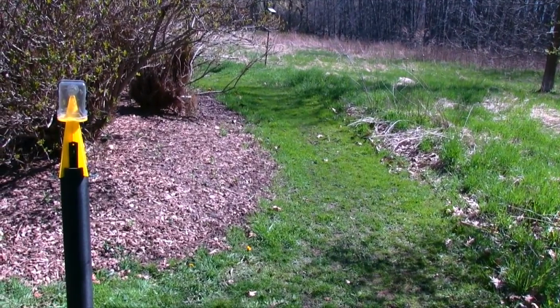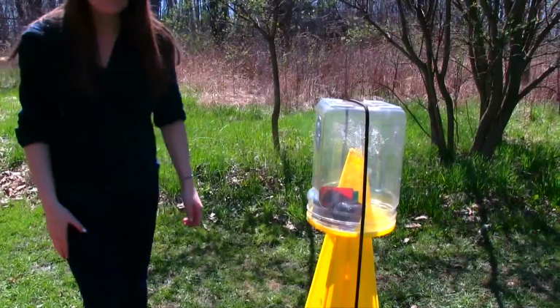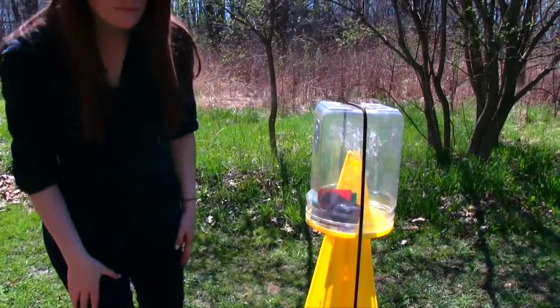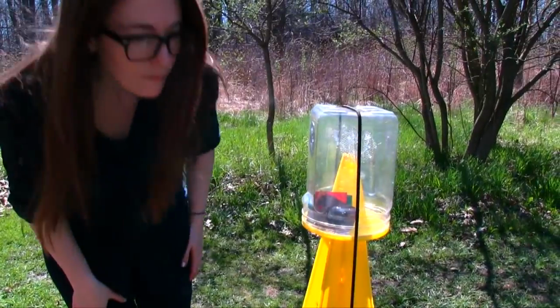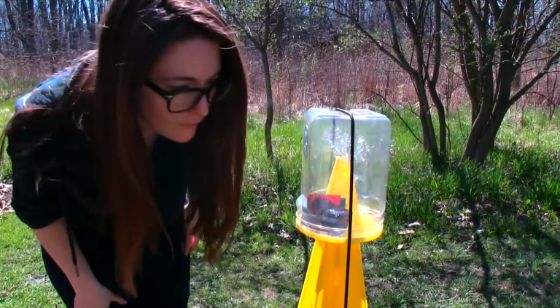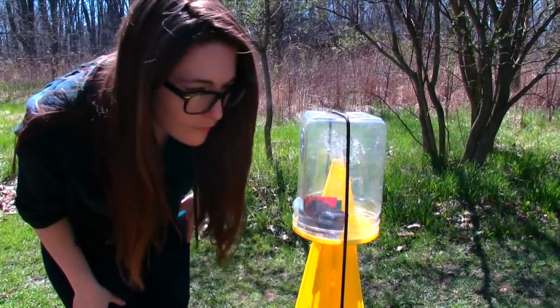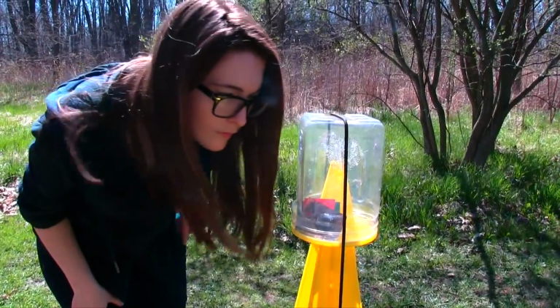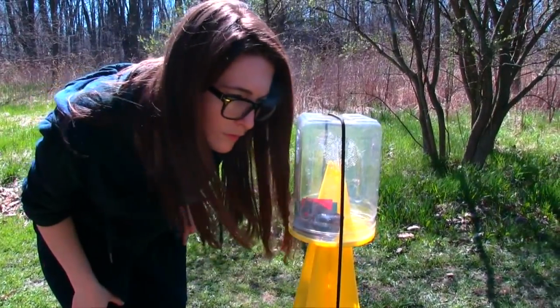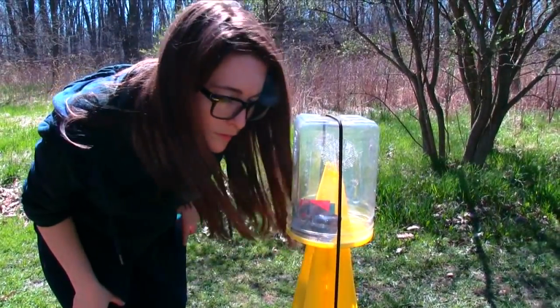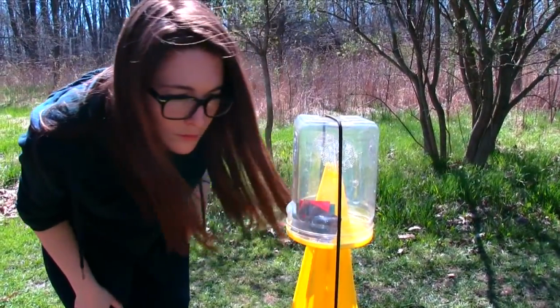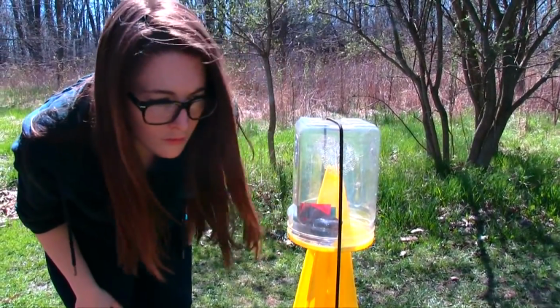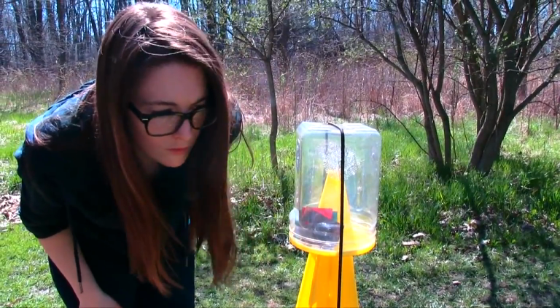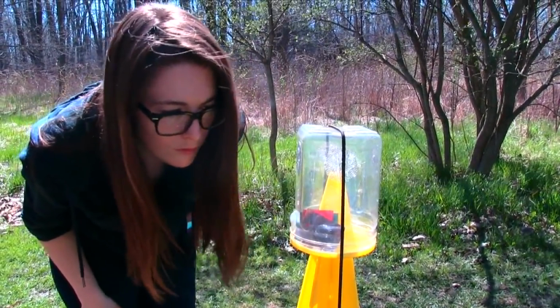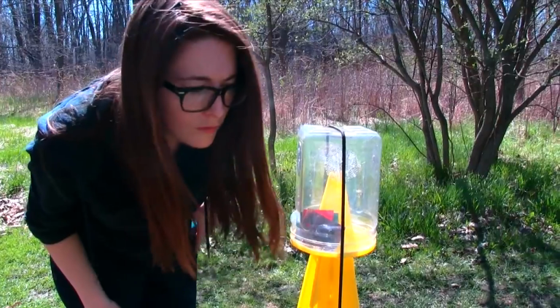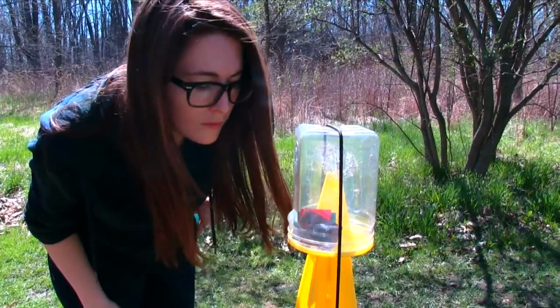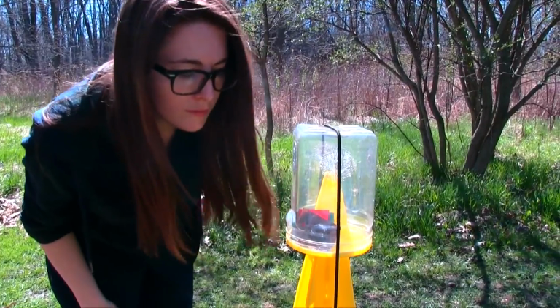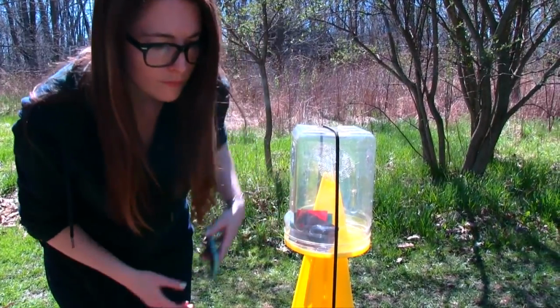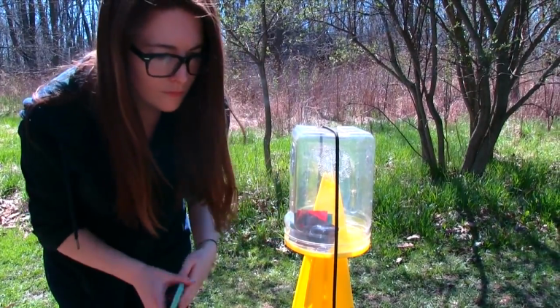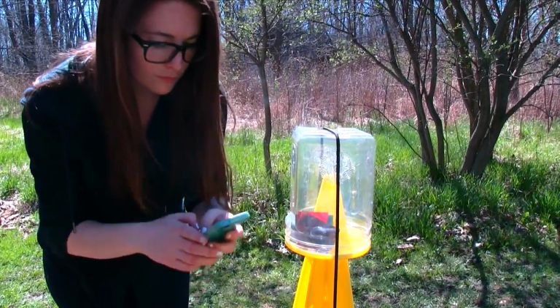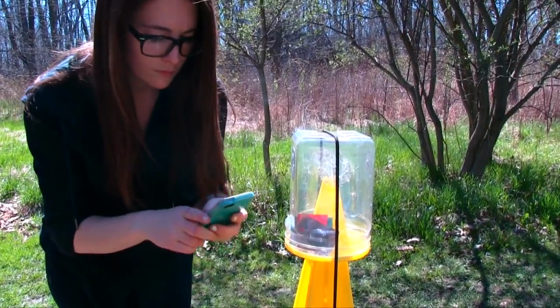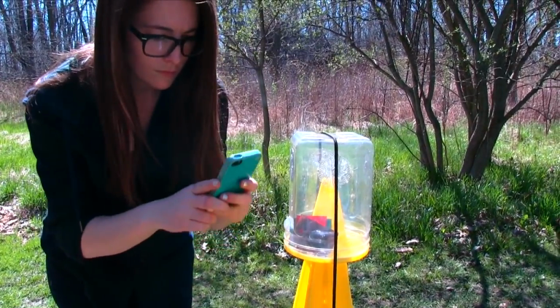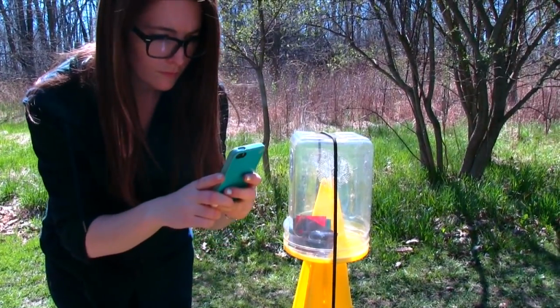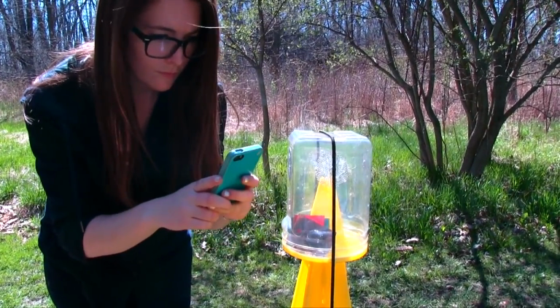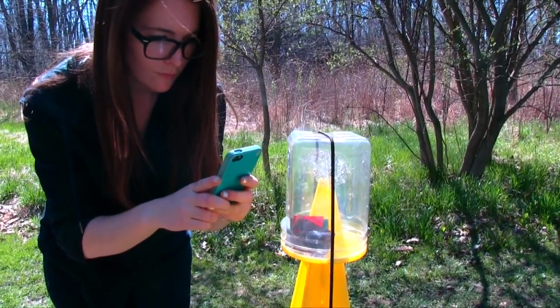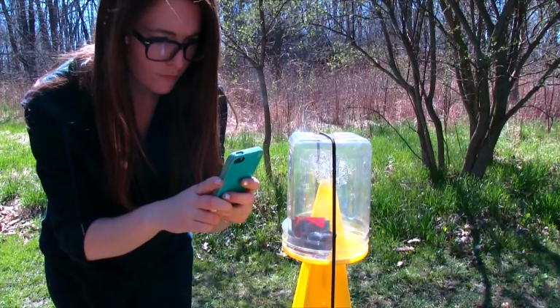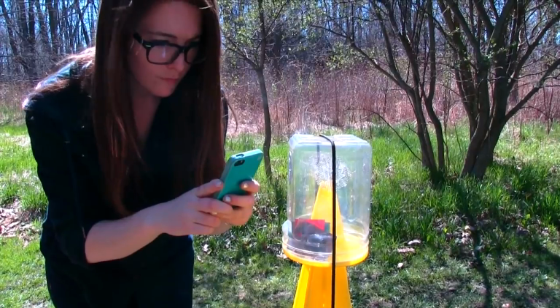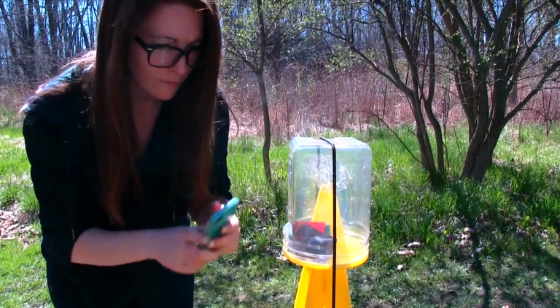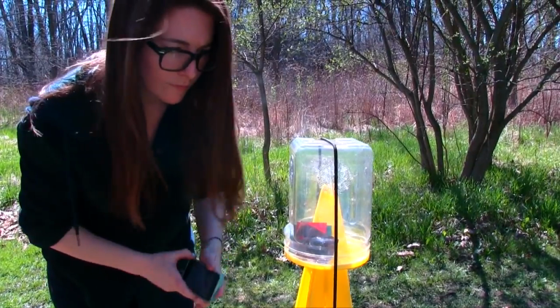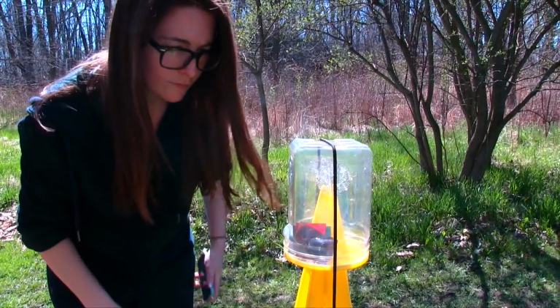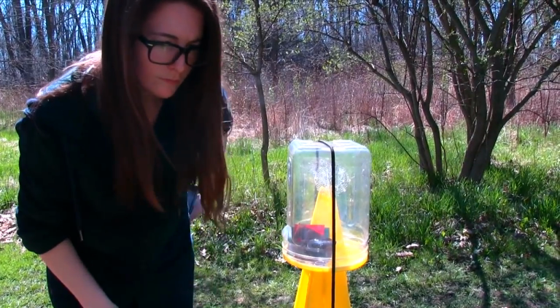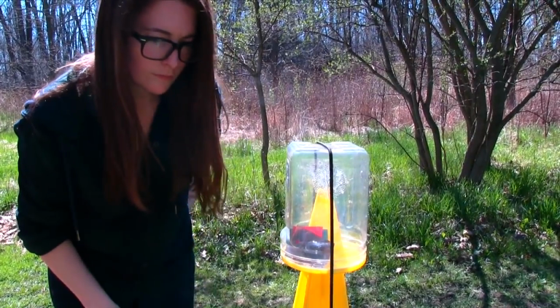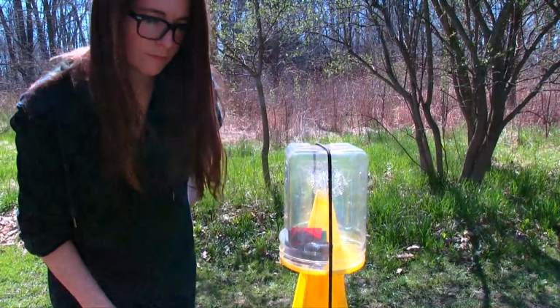Checking or monitoring the traps should be done every week. Look in the collection jar to see if there are any stink bugs in it. If you see a stink bug, take a picture with your cell phone and send the picture to the contact provided.